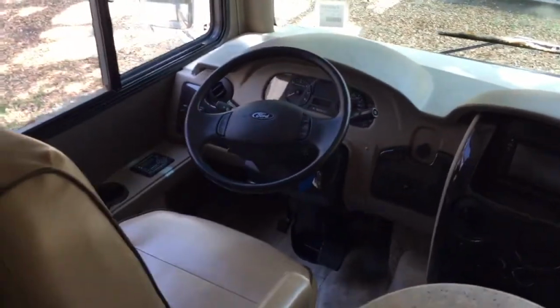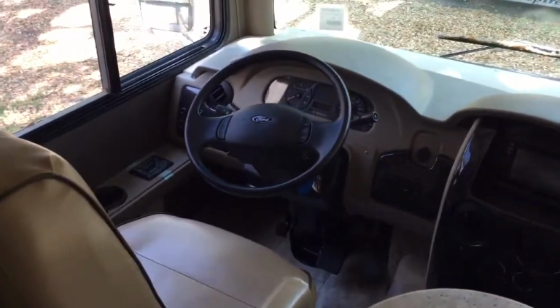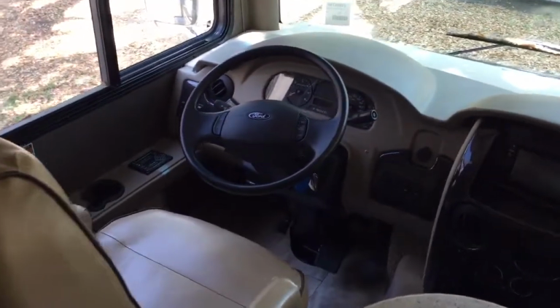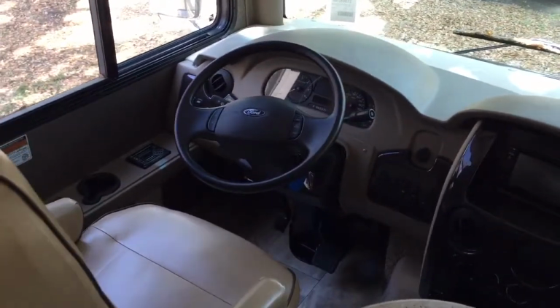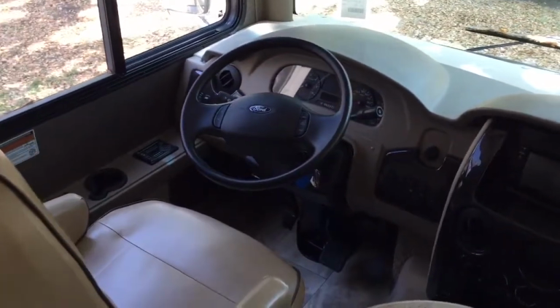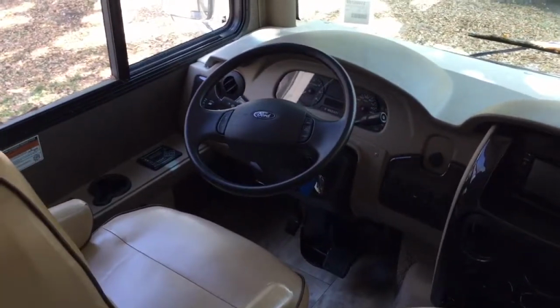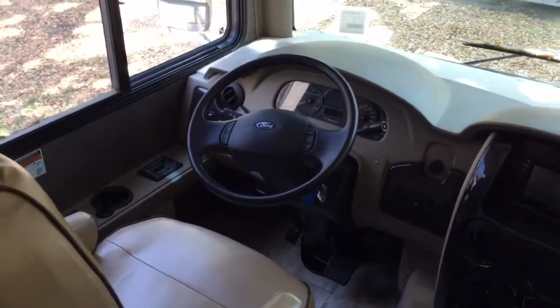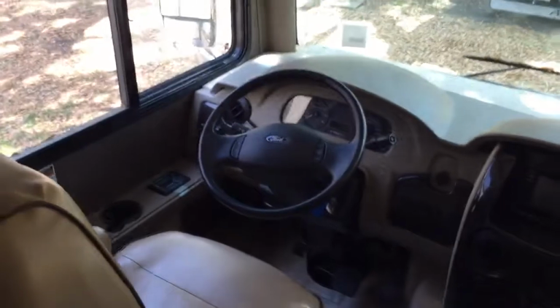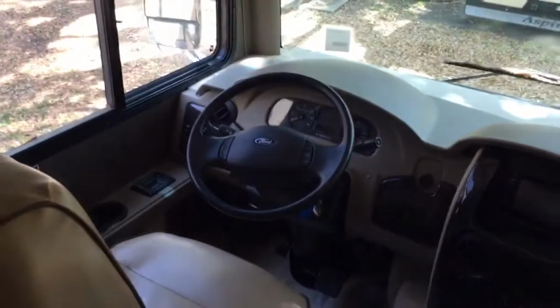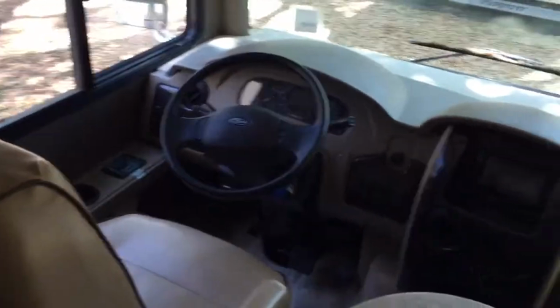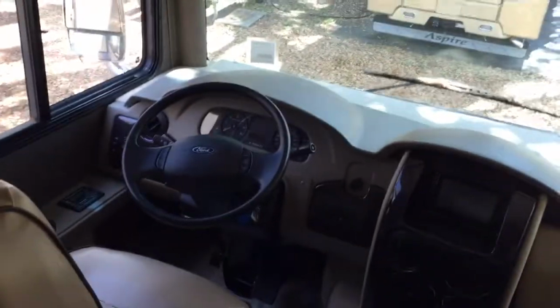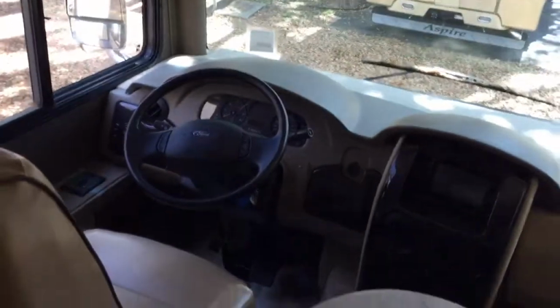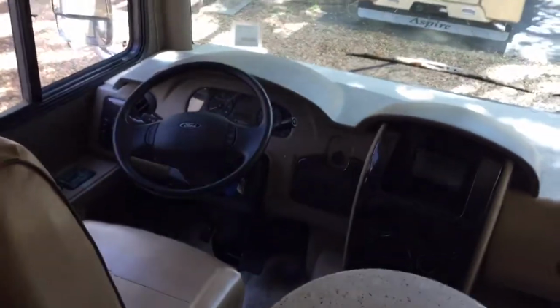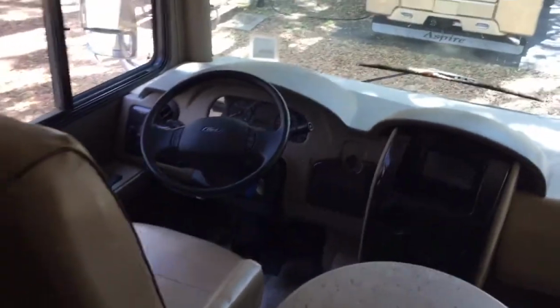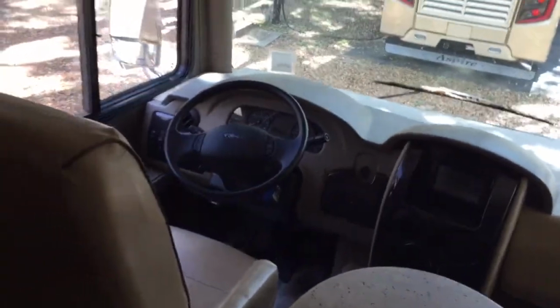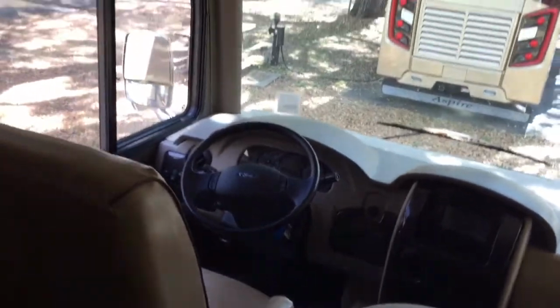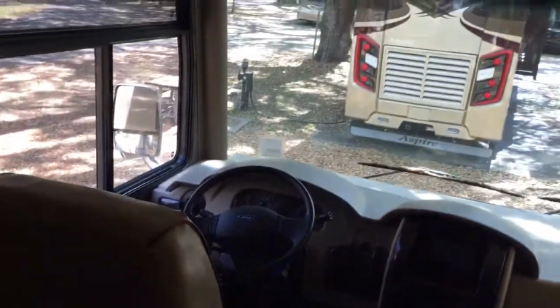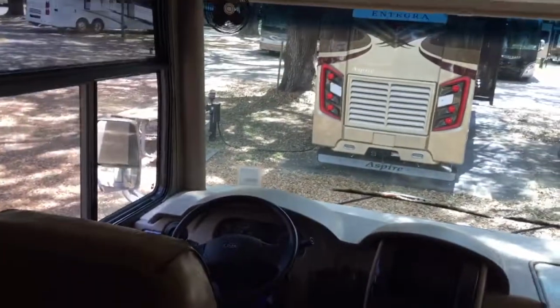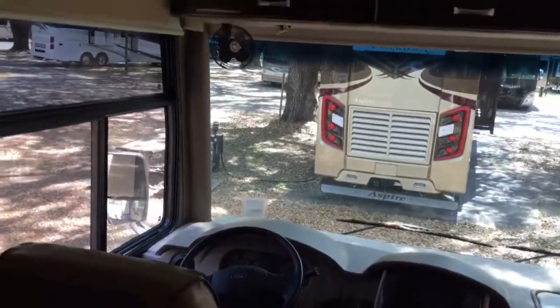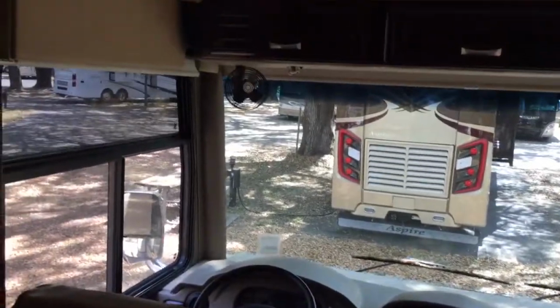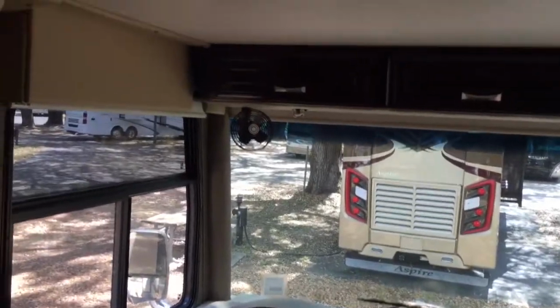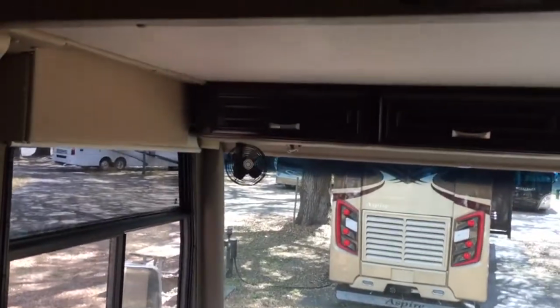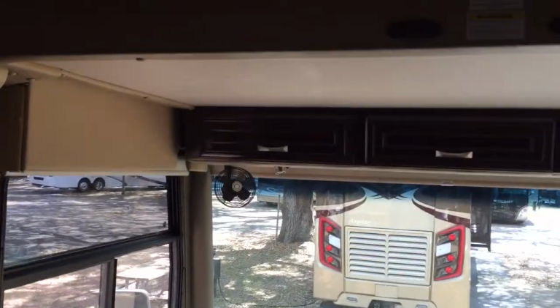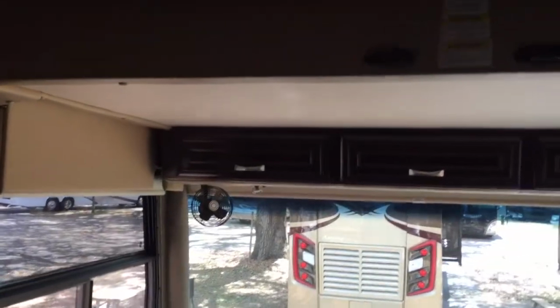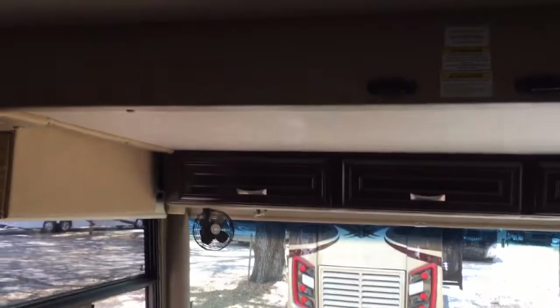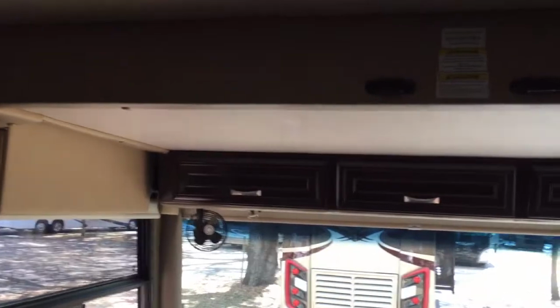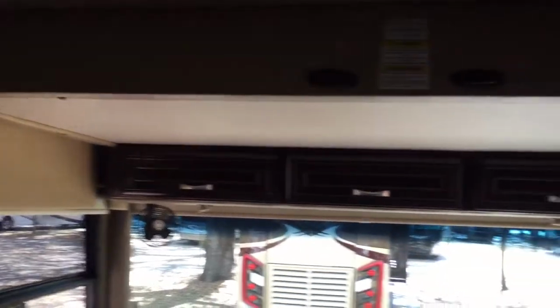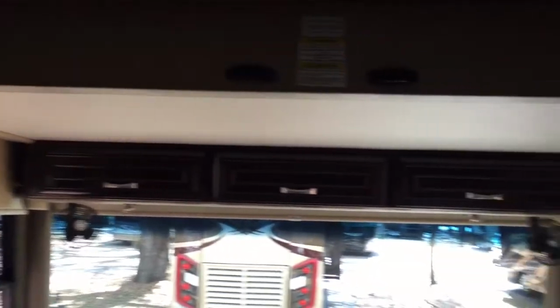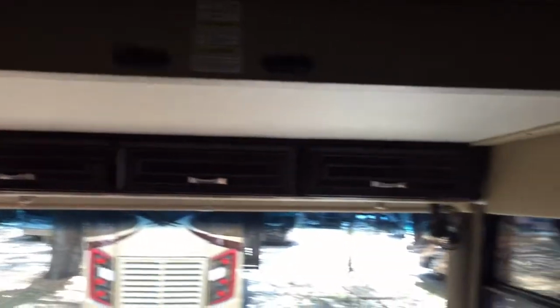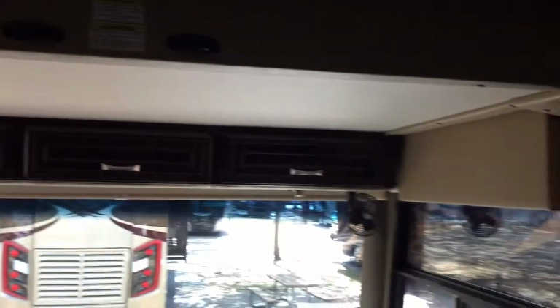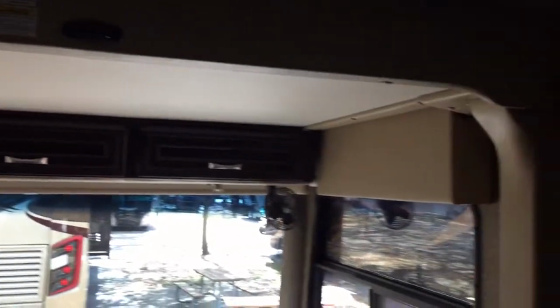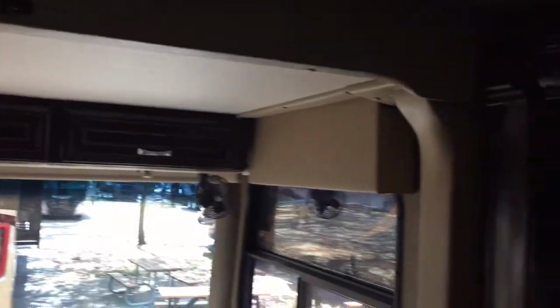2016 Damon Challenger with 6,000 miles on it. Overhead bed.